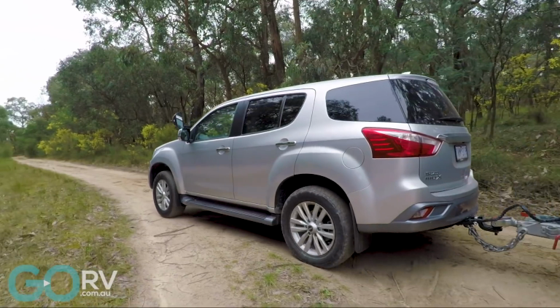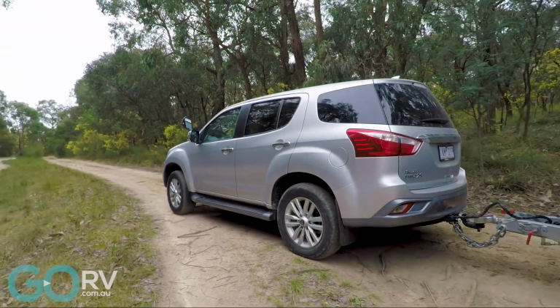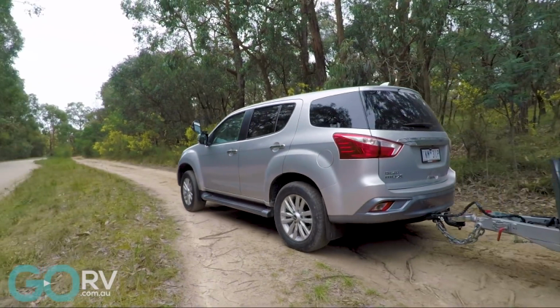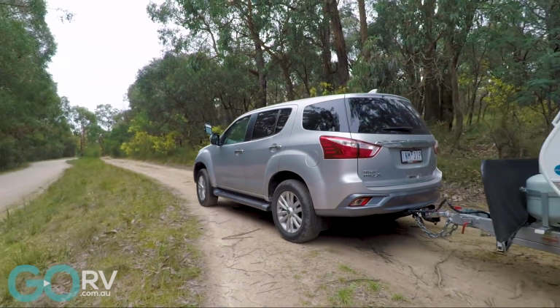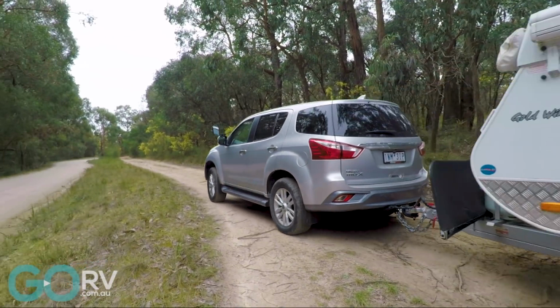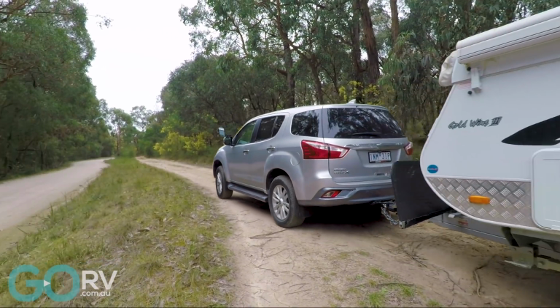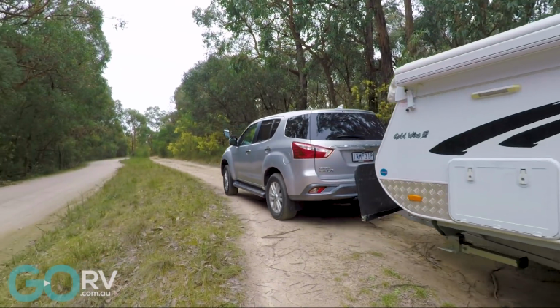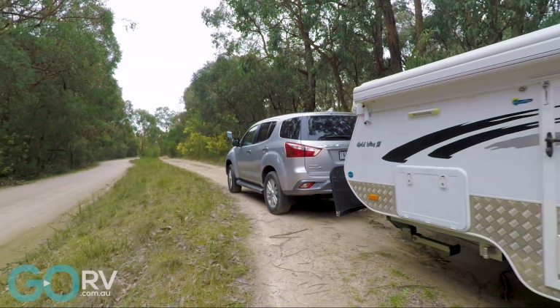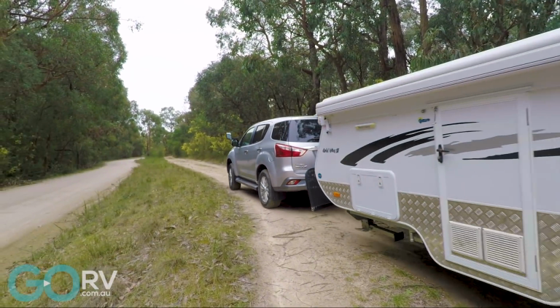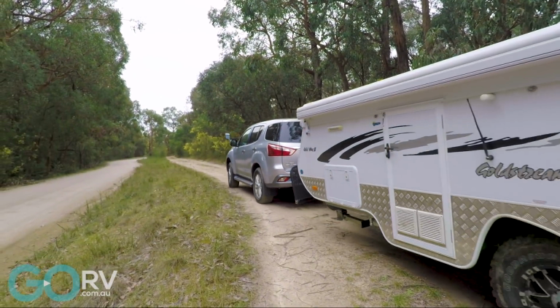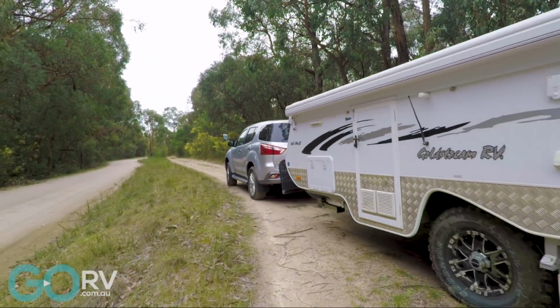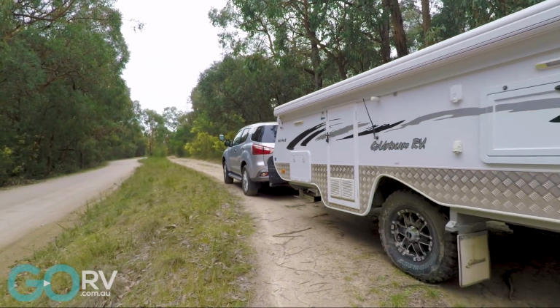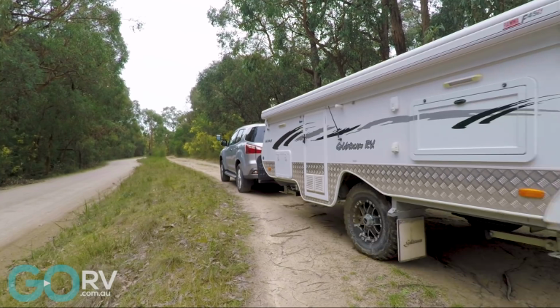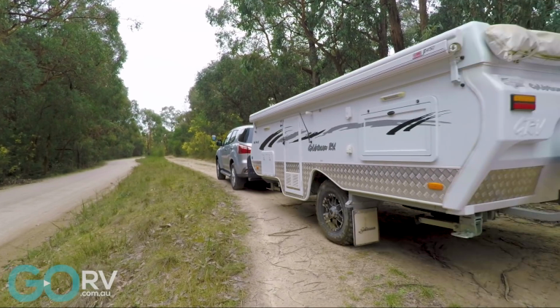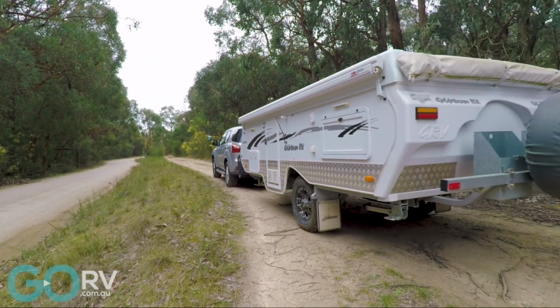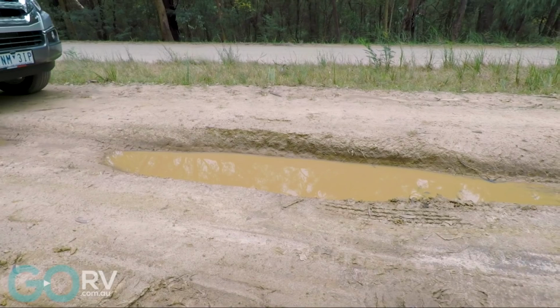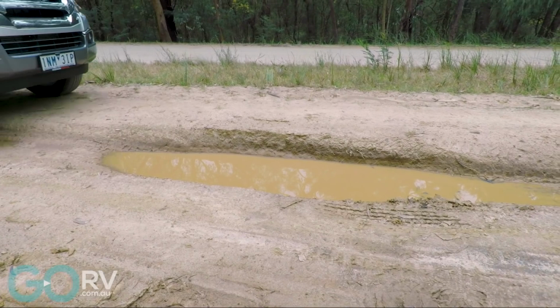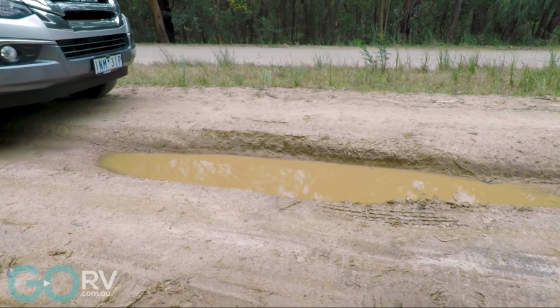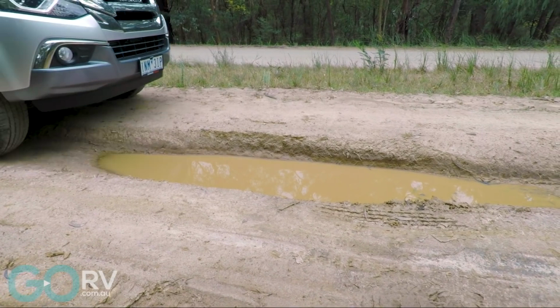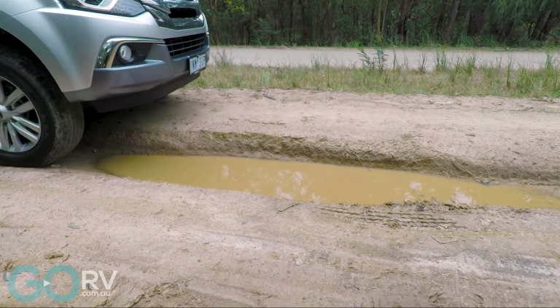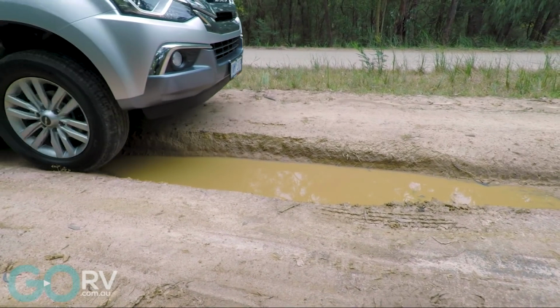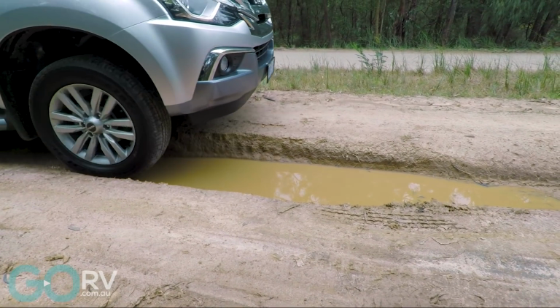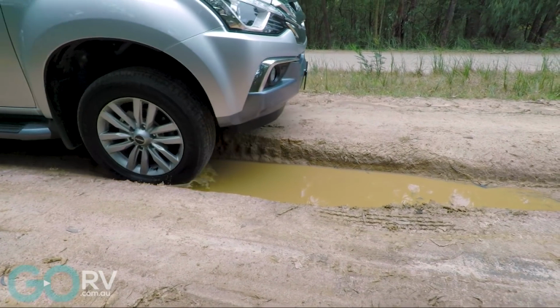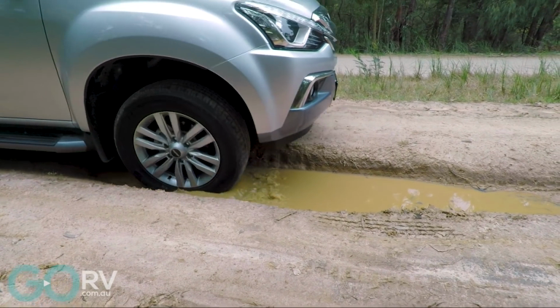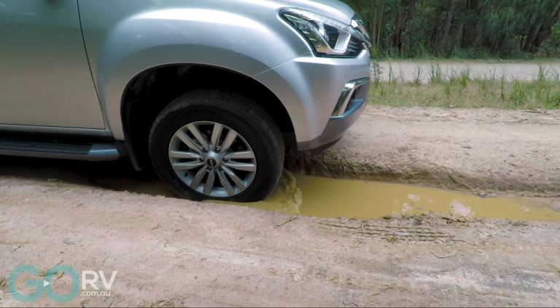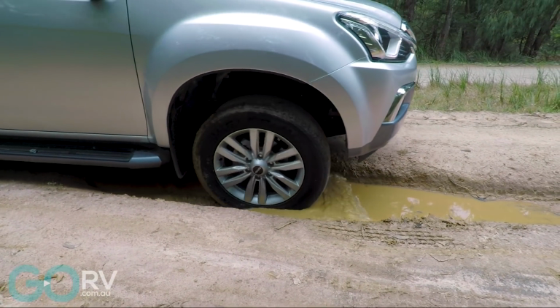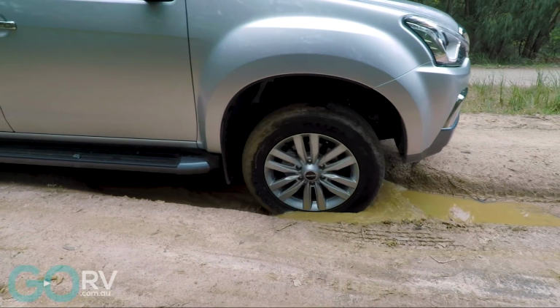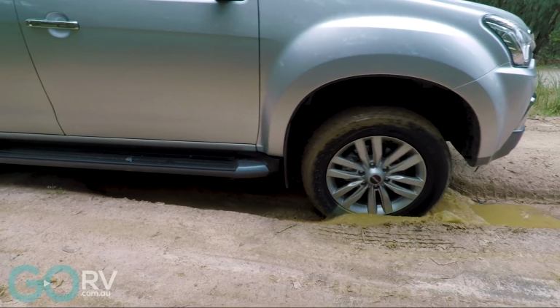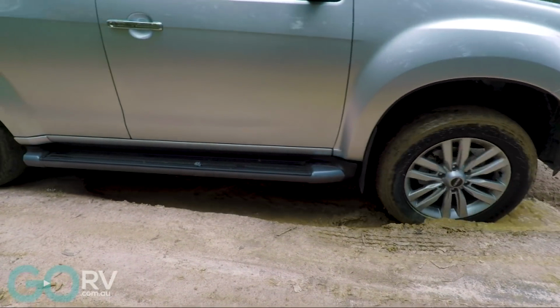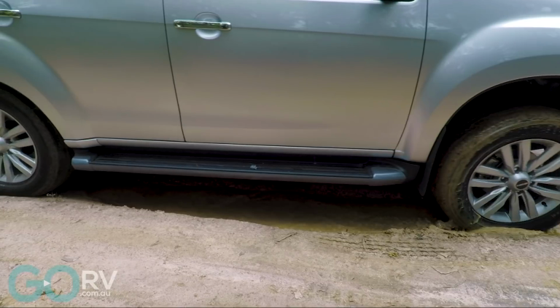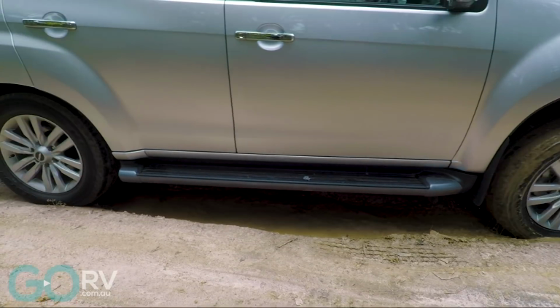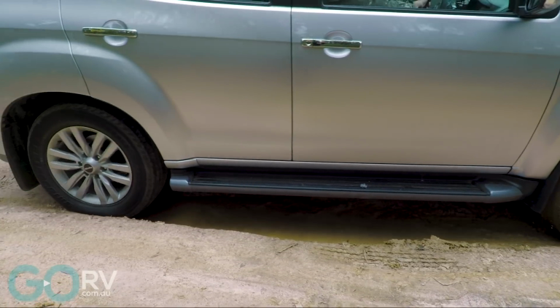It shares the same engine as the D-MAX — a 3.0-litre 4-cylinder turbo diesel that puts out about 130 kilowatts of power and 430 newton metres of torque.